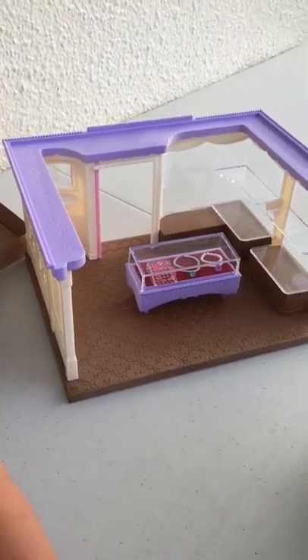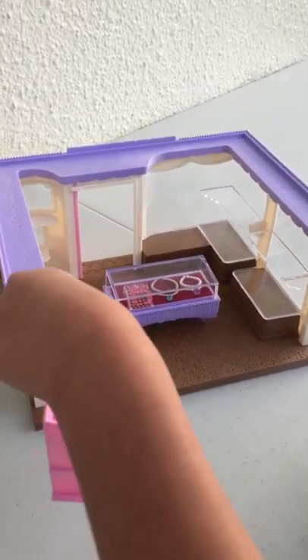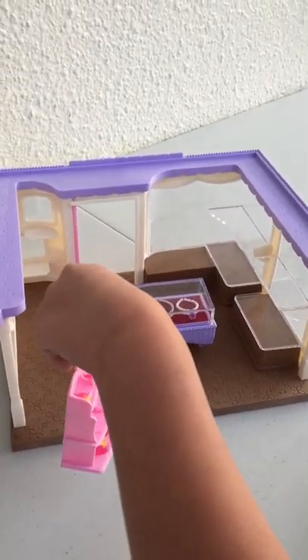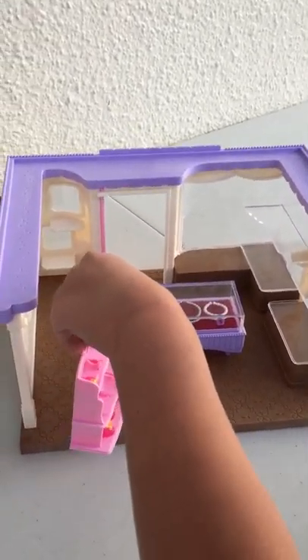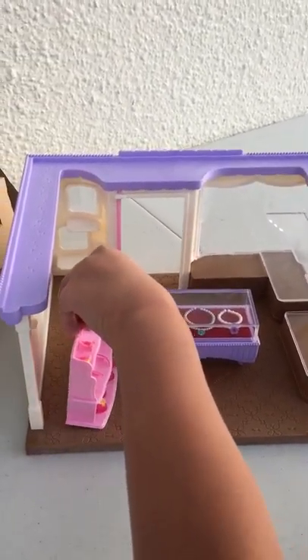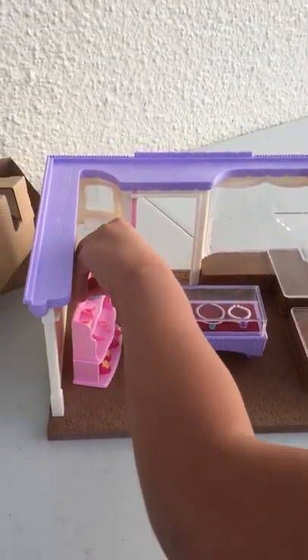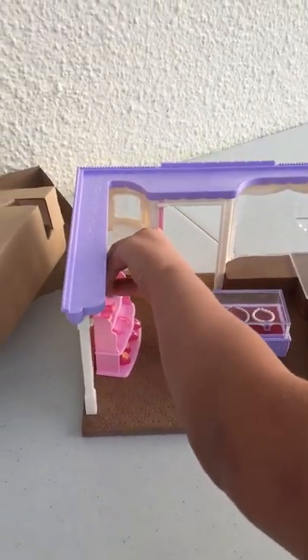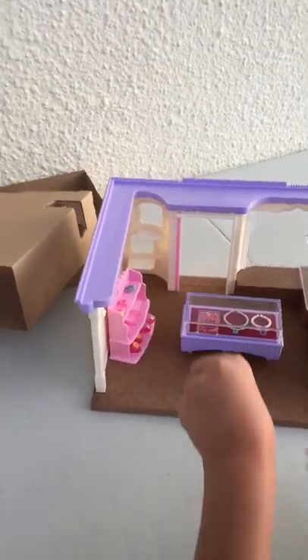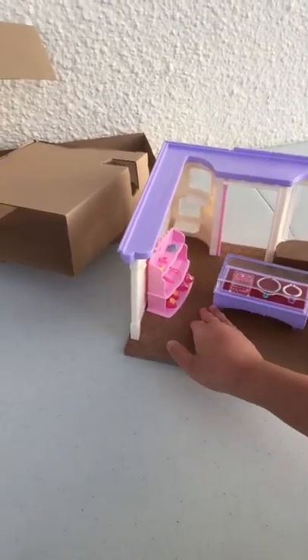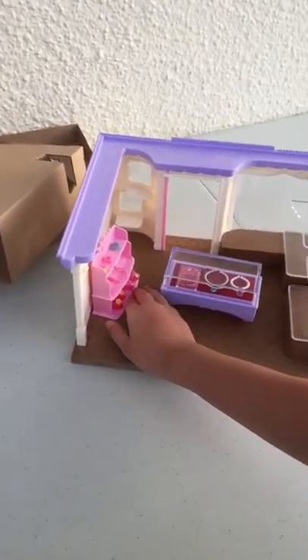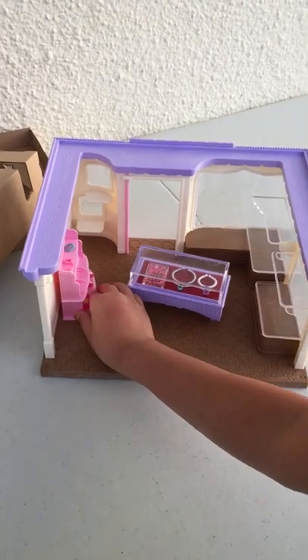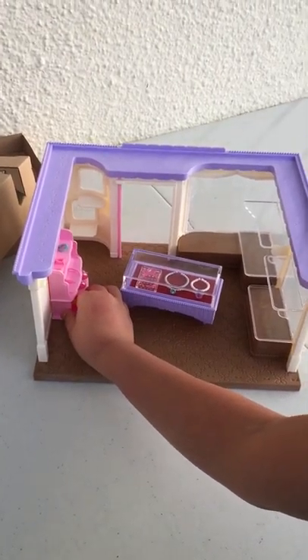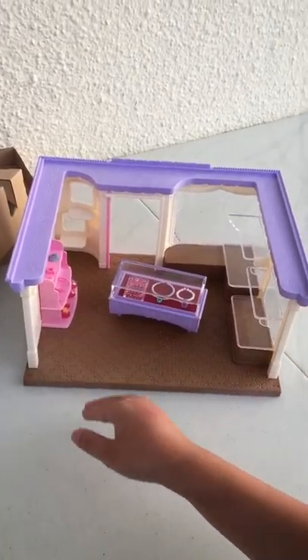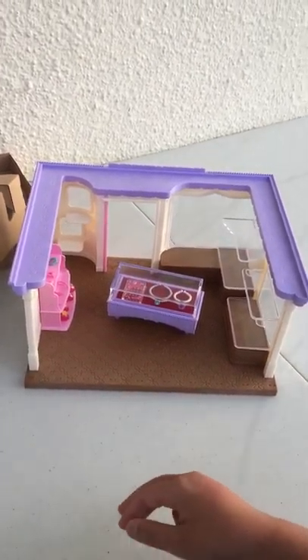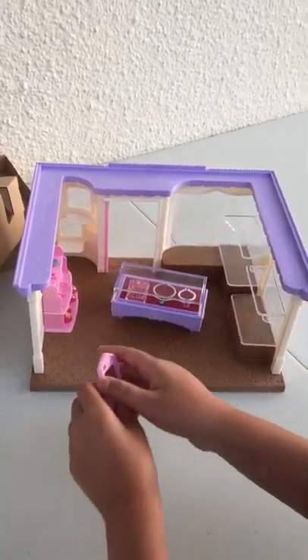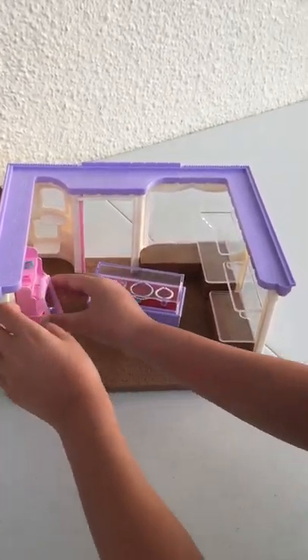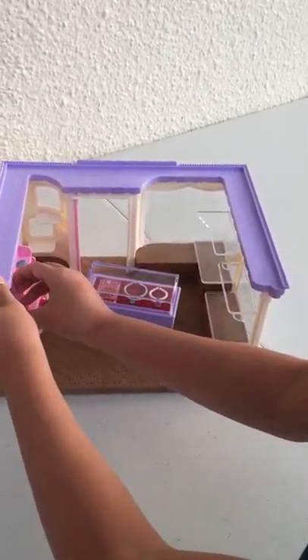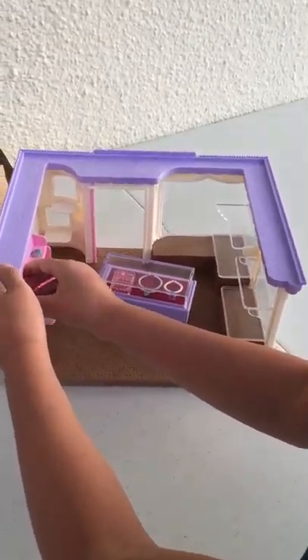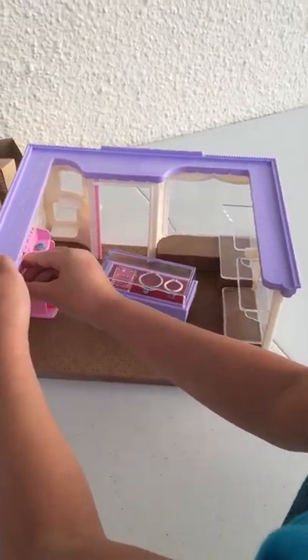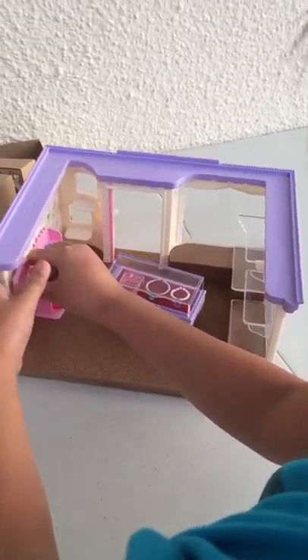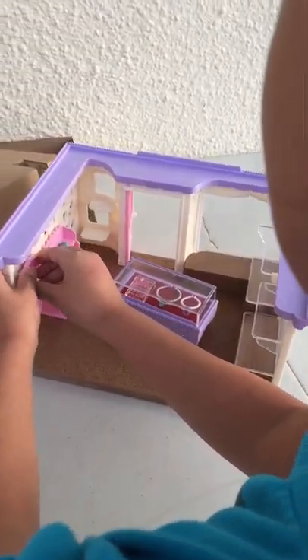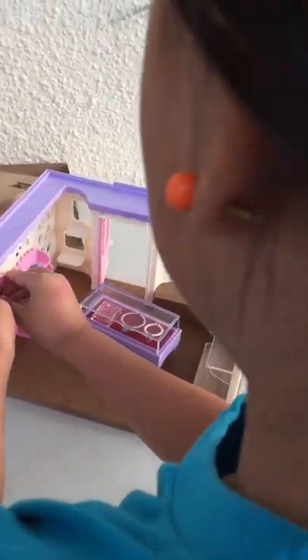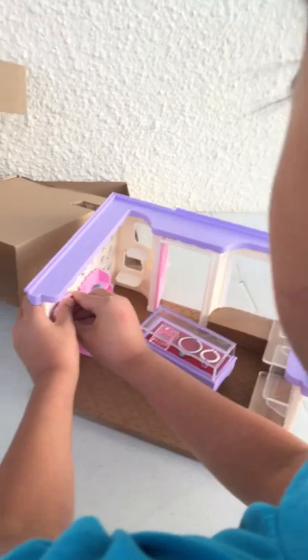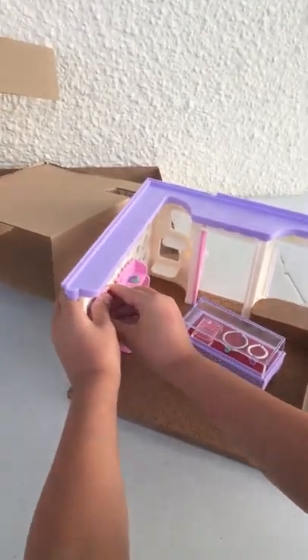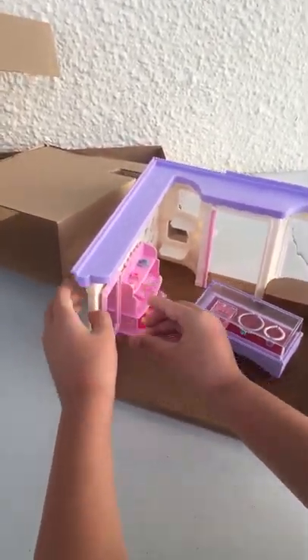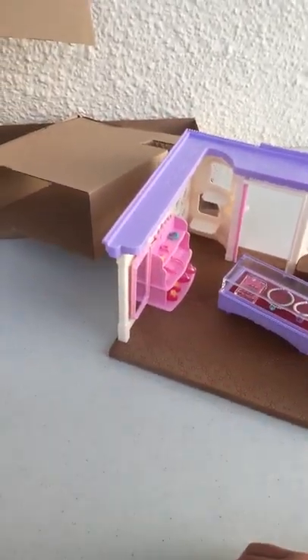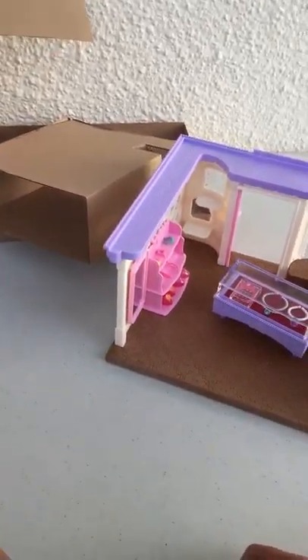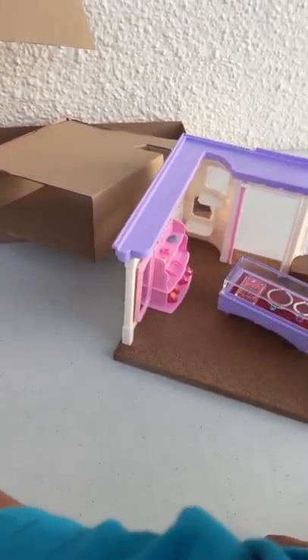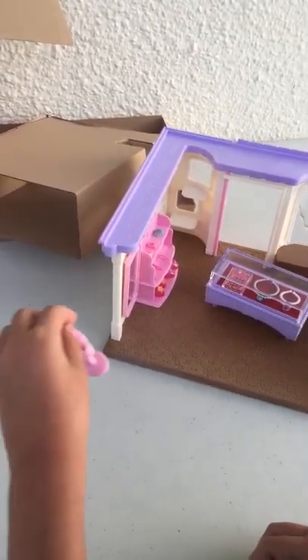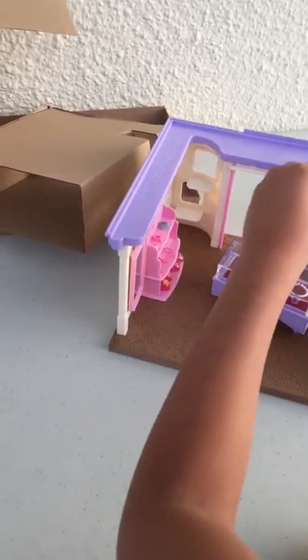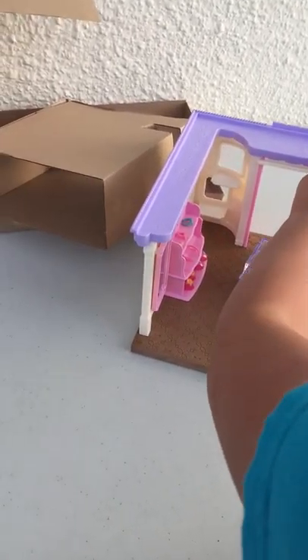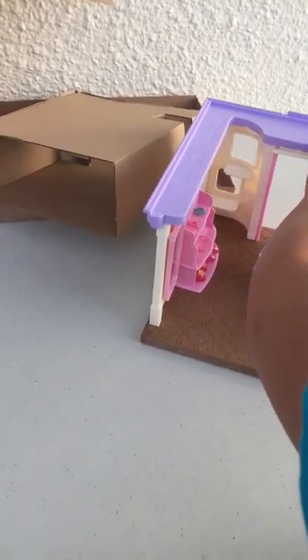Put this display shelf right over here, just along the side here. And let's get this mirror and put it on top of here. And we can put this here.